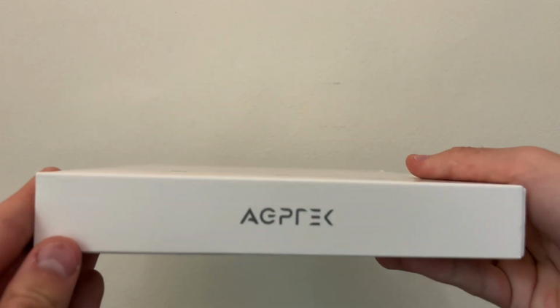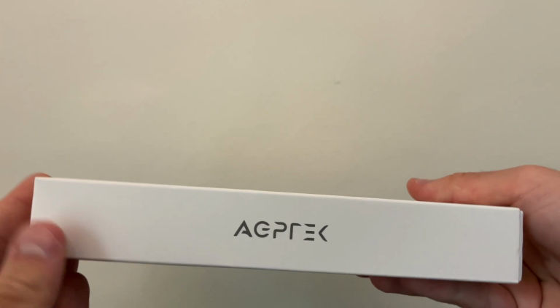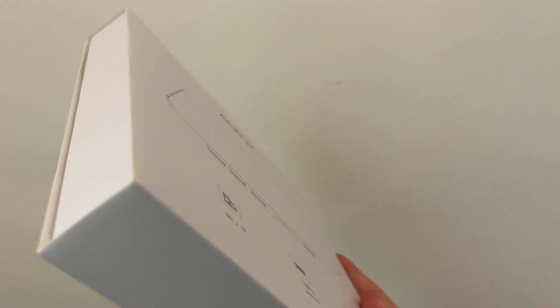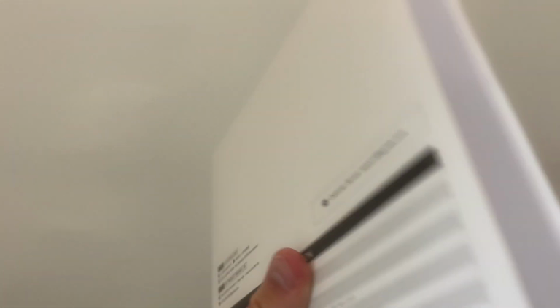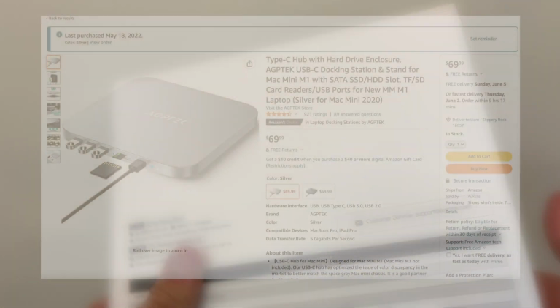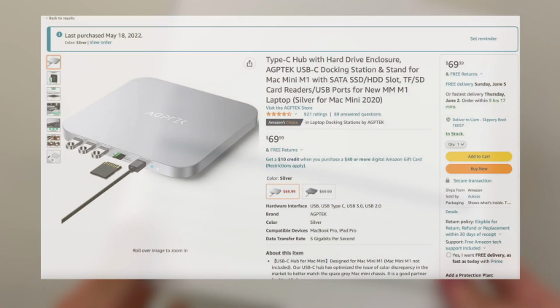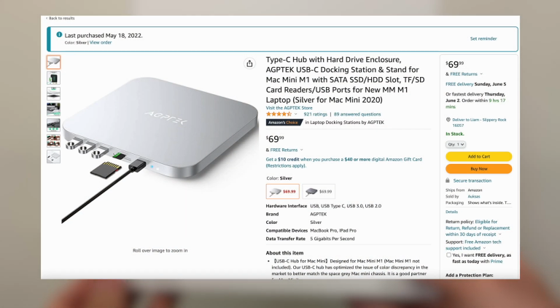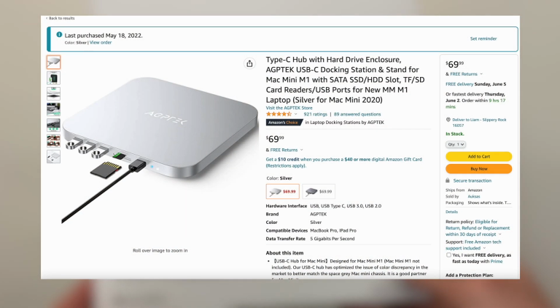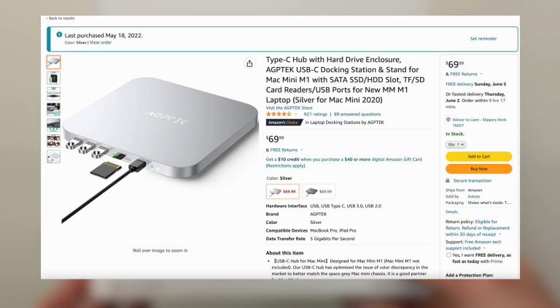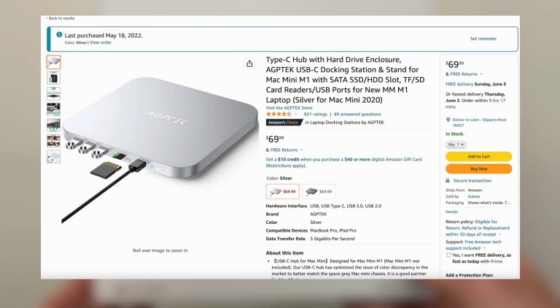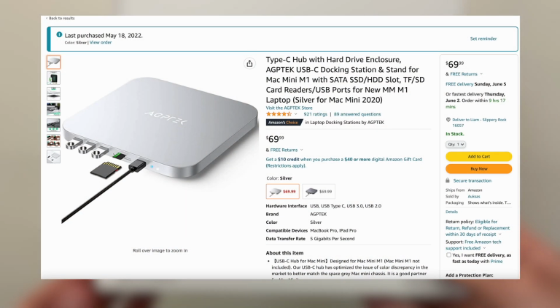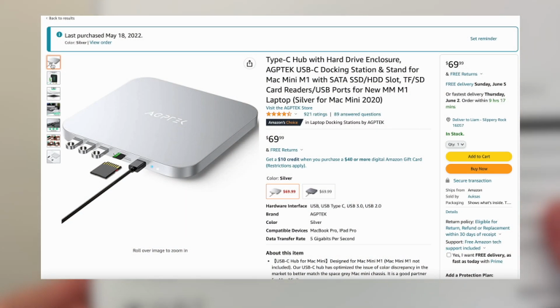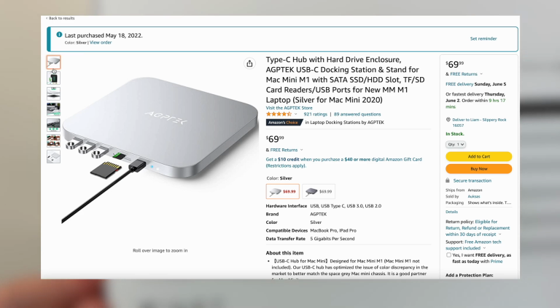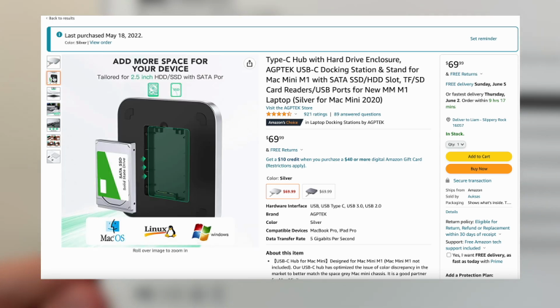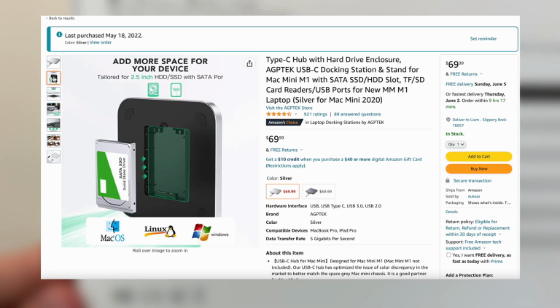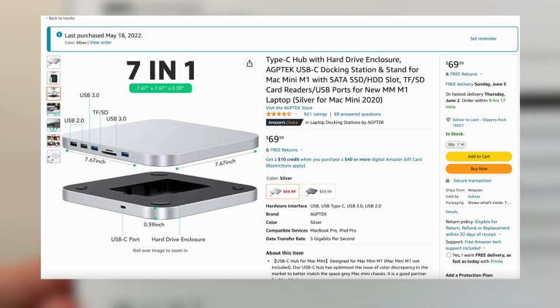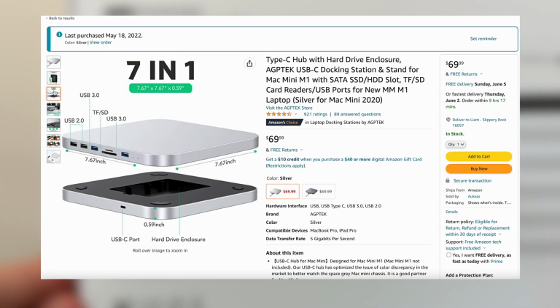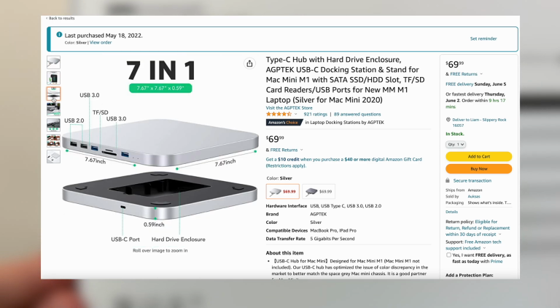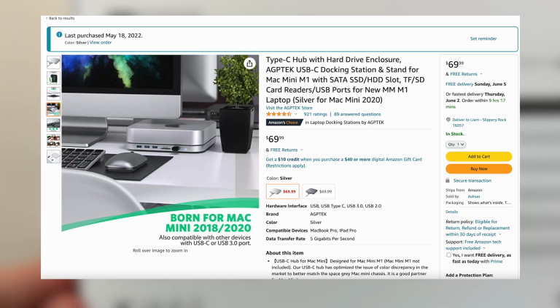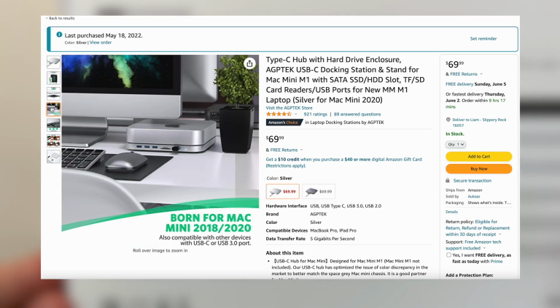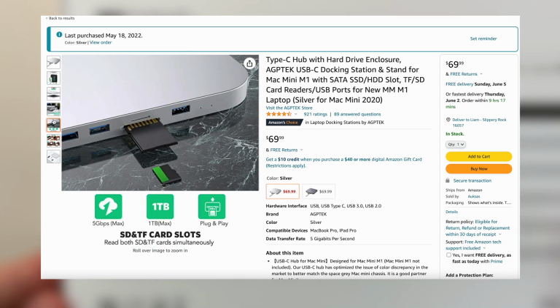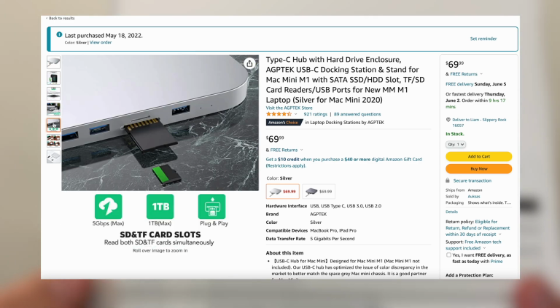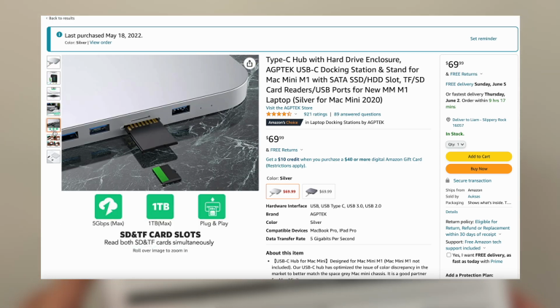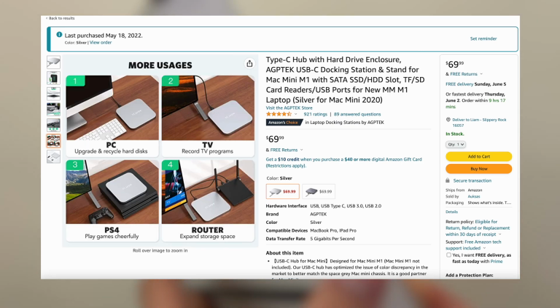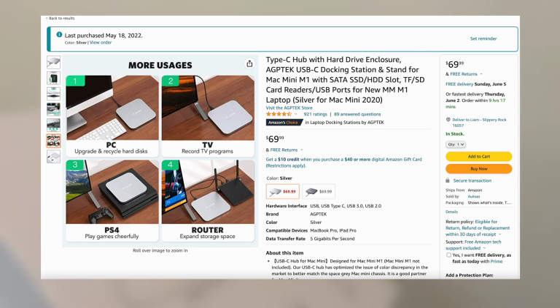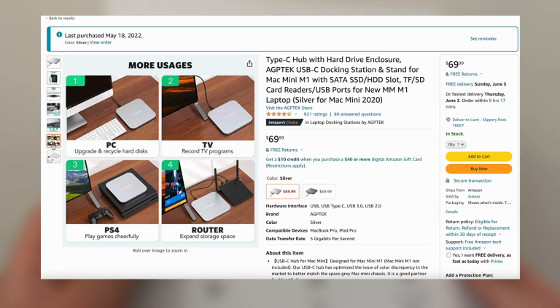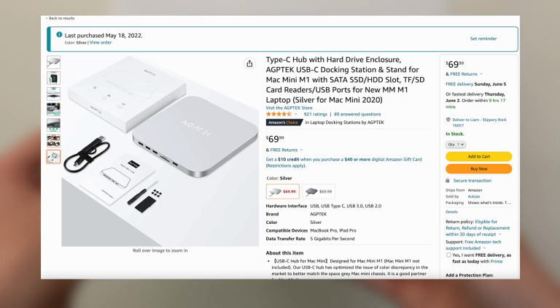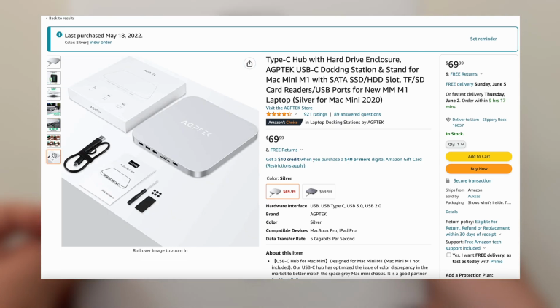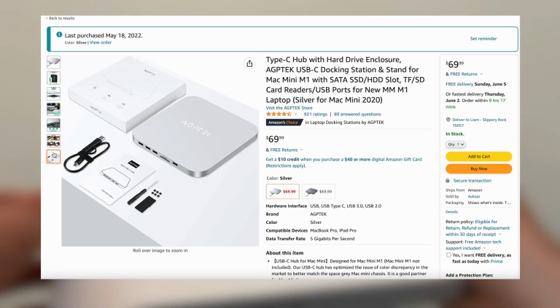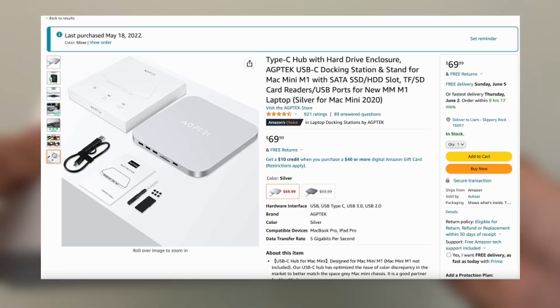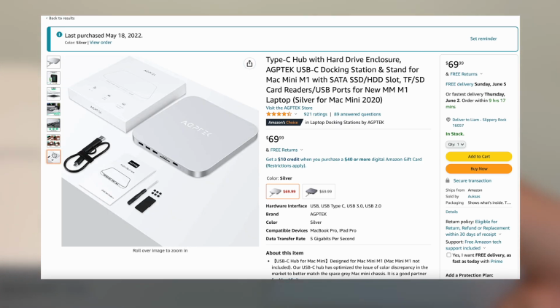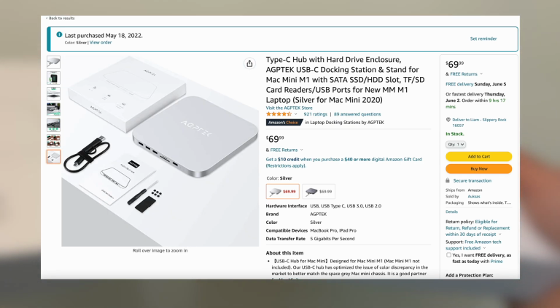Today we'll review this AGP Tech USB-C dock from Amazon. In the interest of full disclosure, AGP Tech isn't sponsoring this video and all of the opinions you're about to hear are entirely my own. Let's get started.